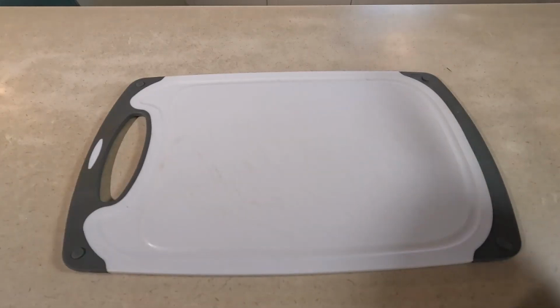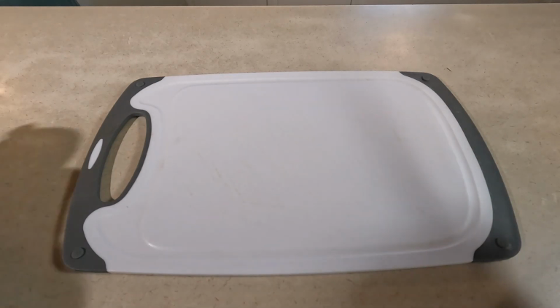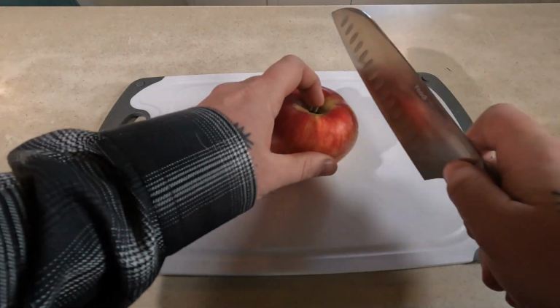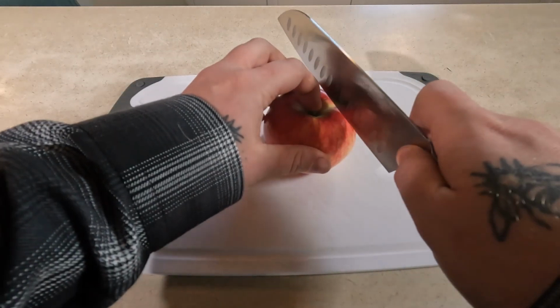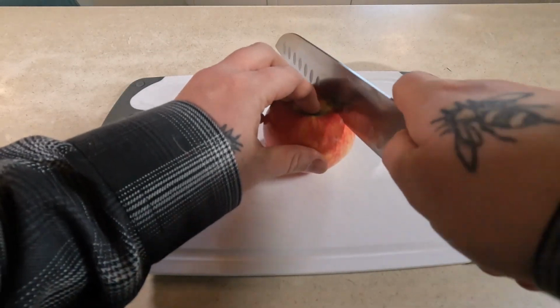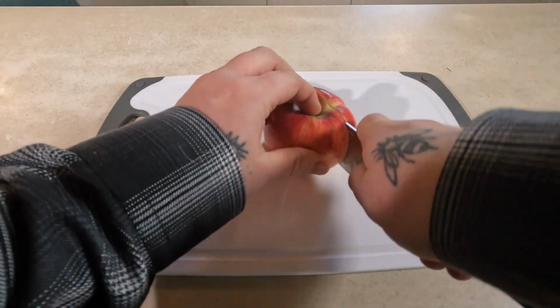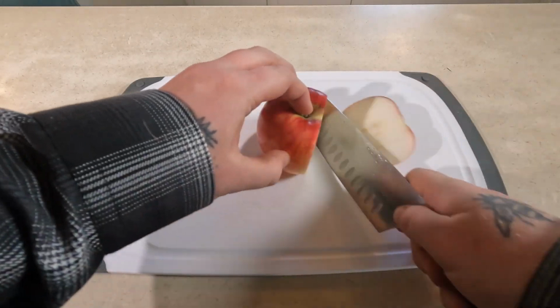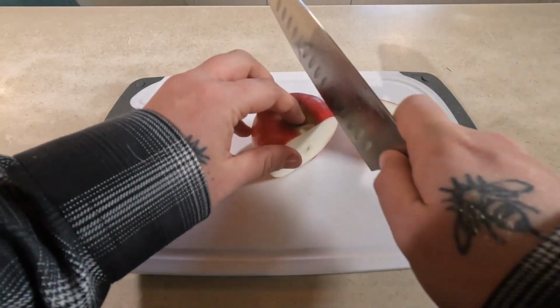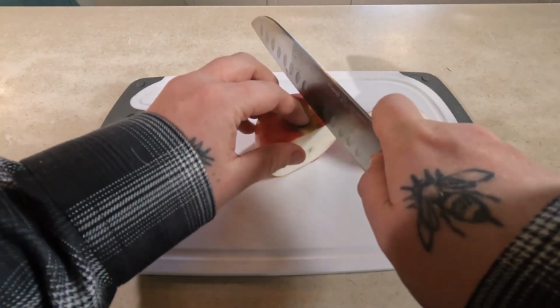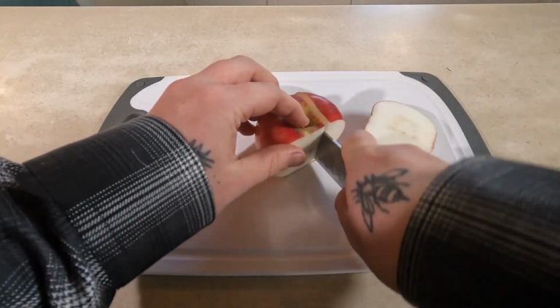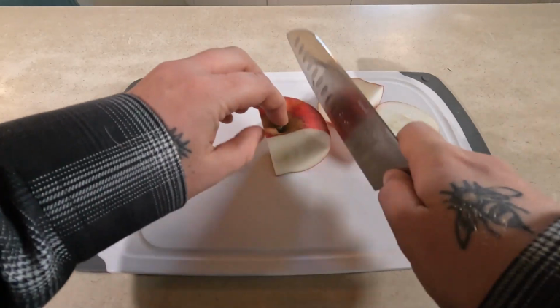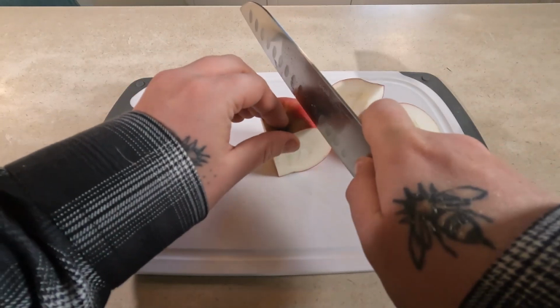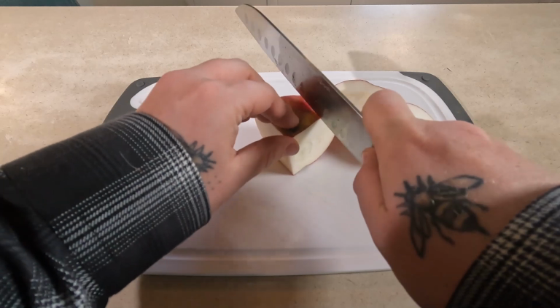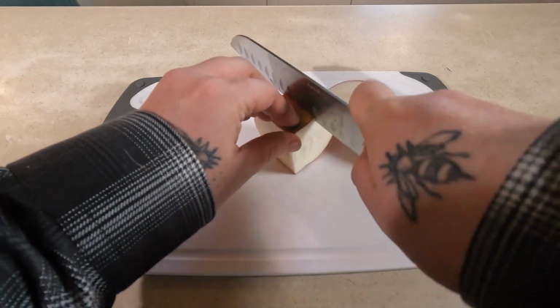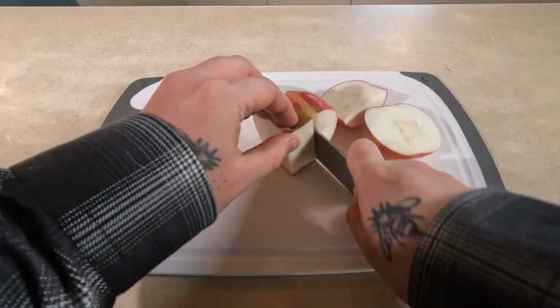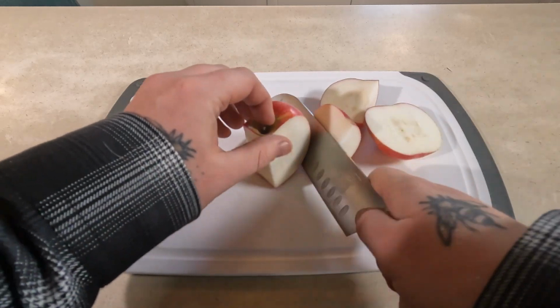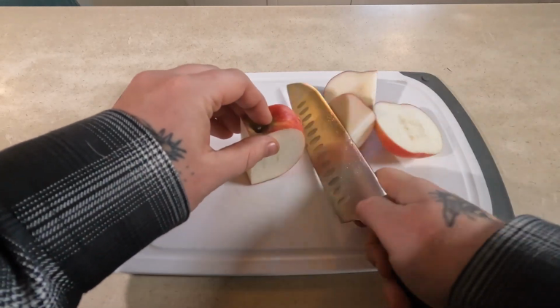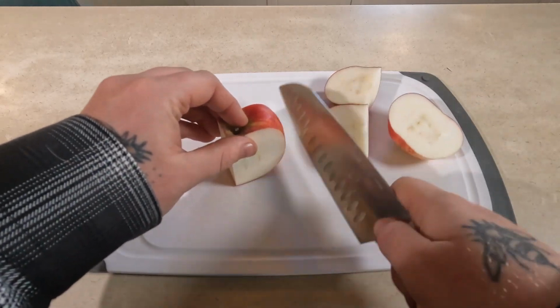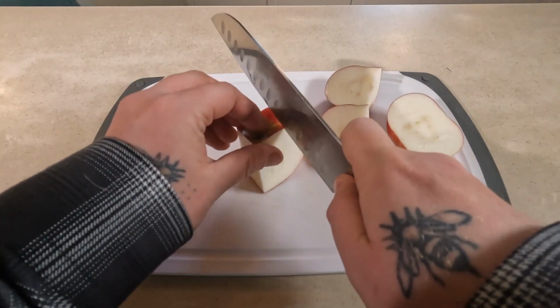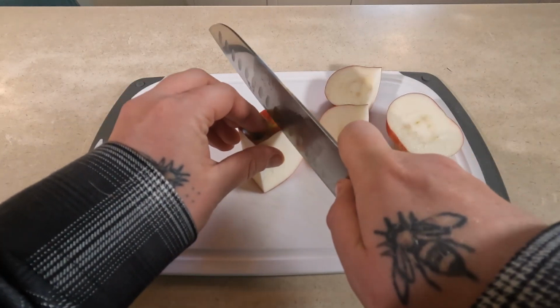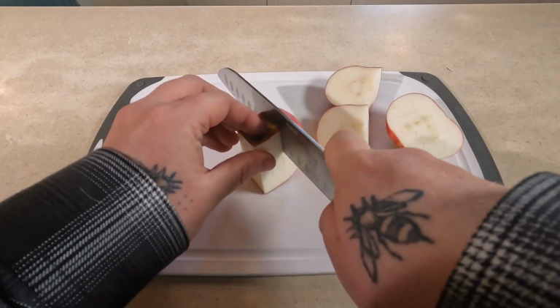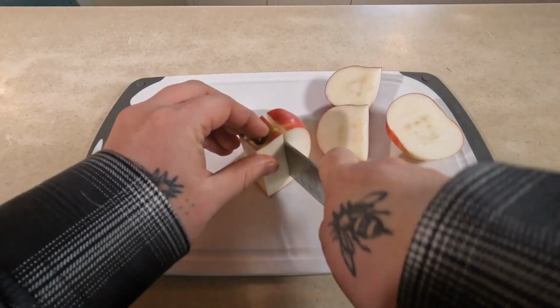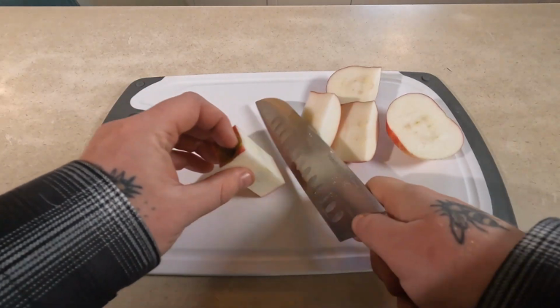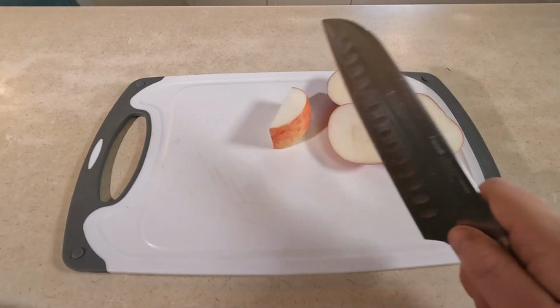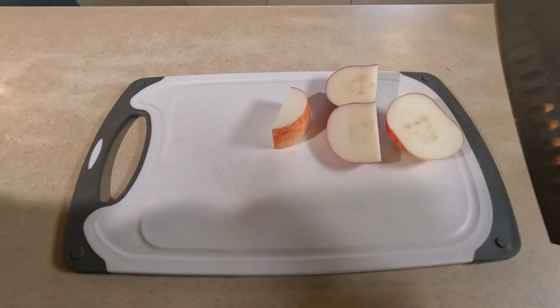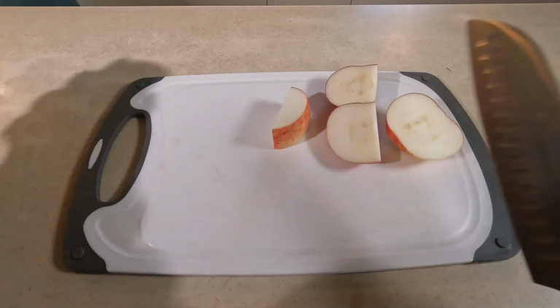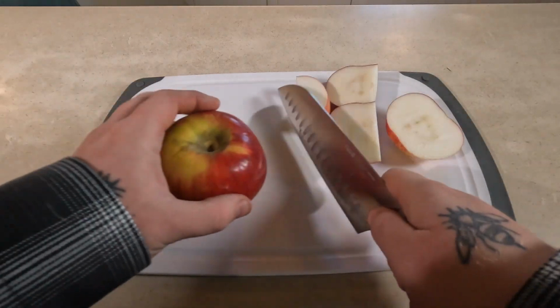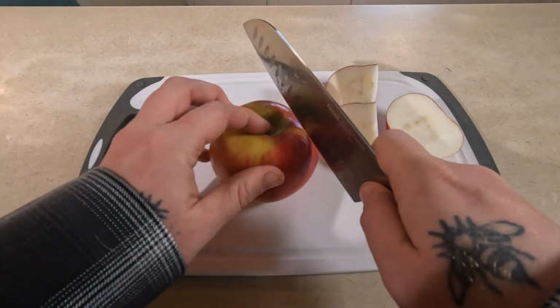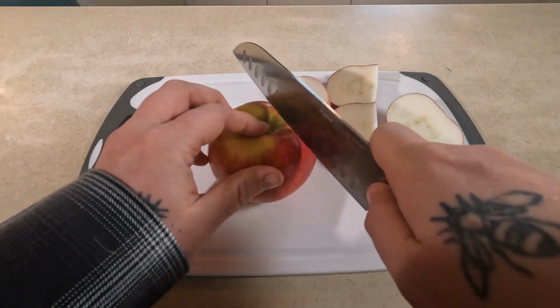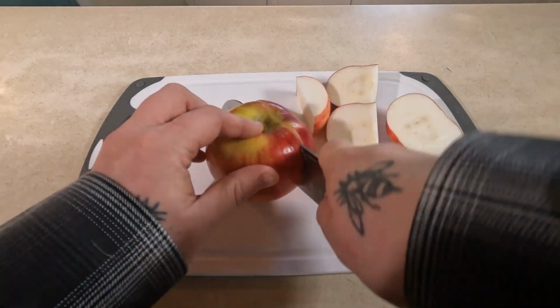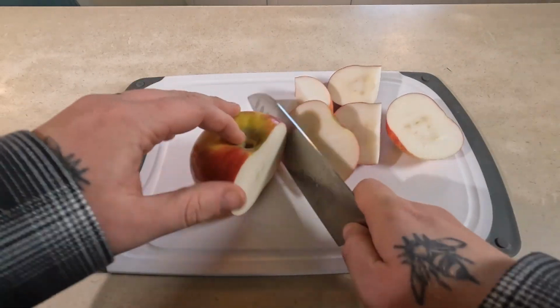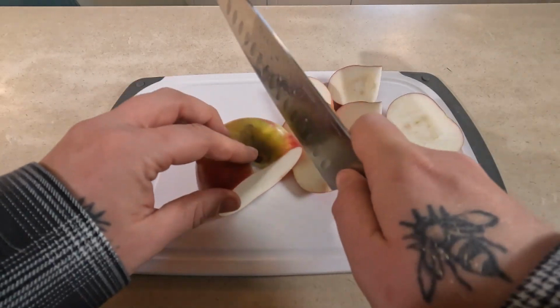You start out with a bunch of apples, core them, slice them, dice them, cube them, cut them into wedges — whatever you want.